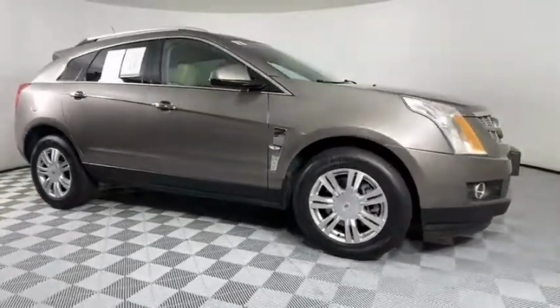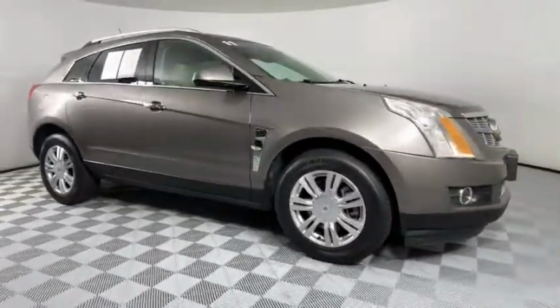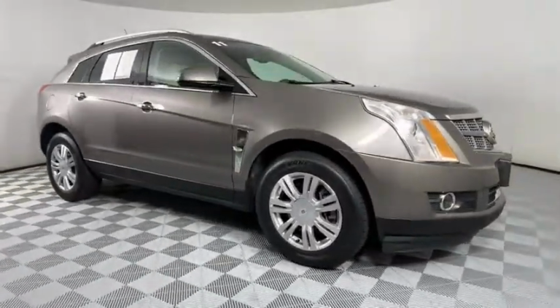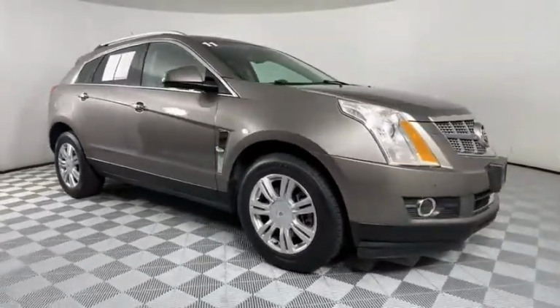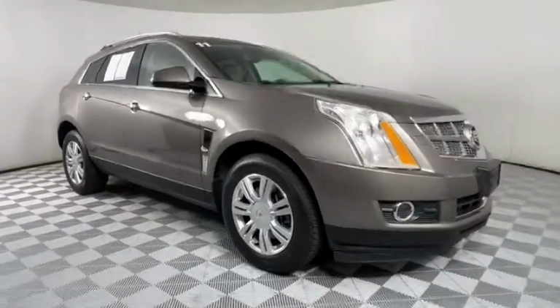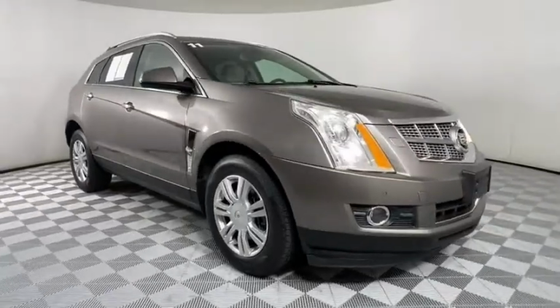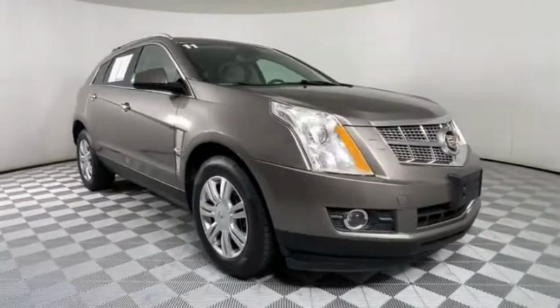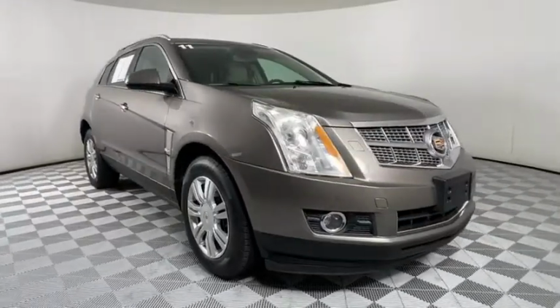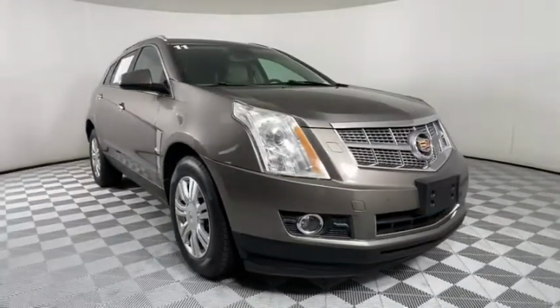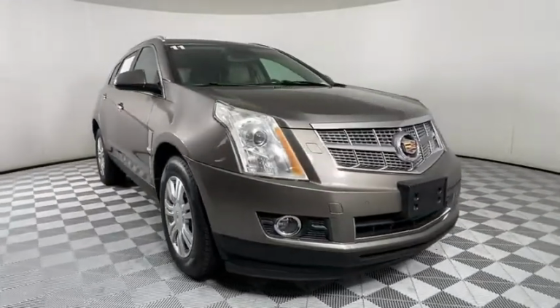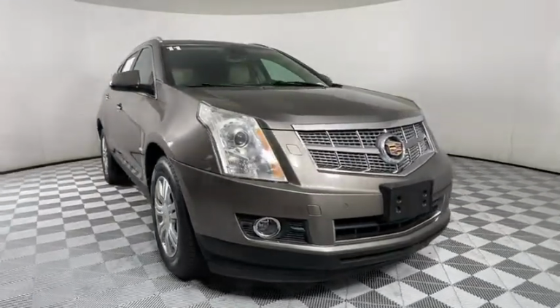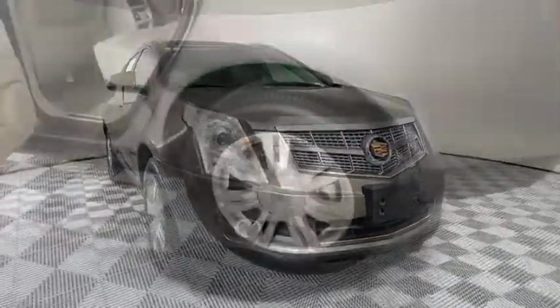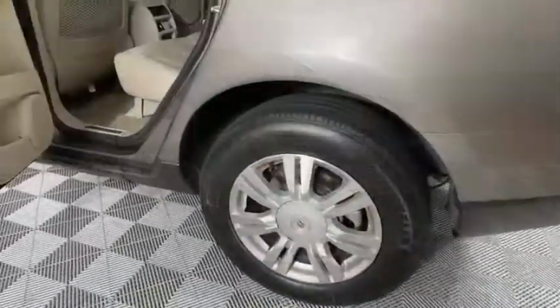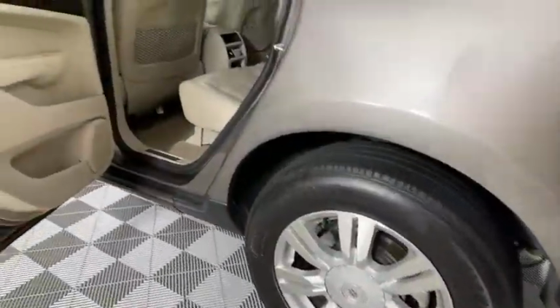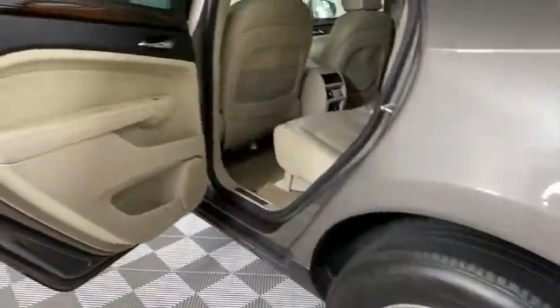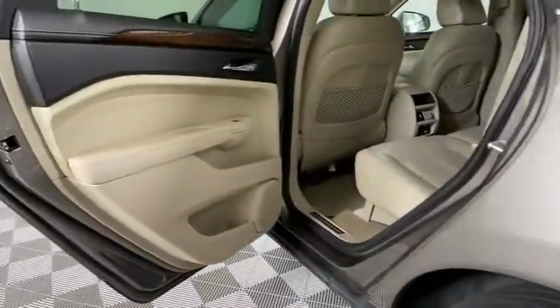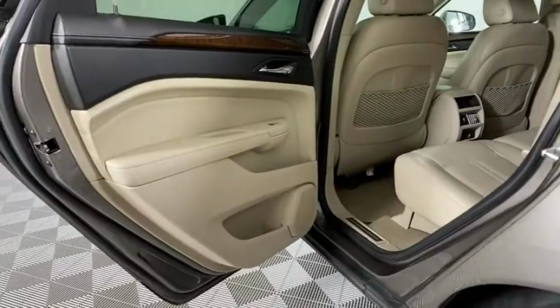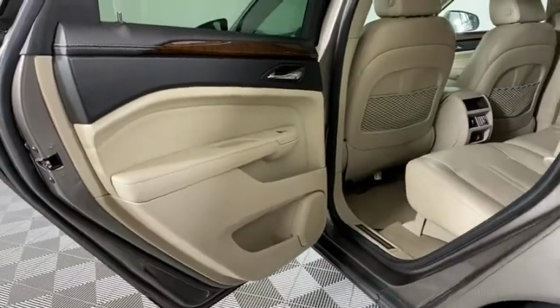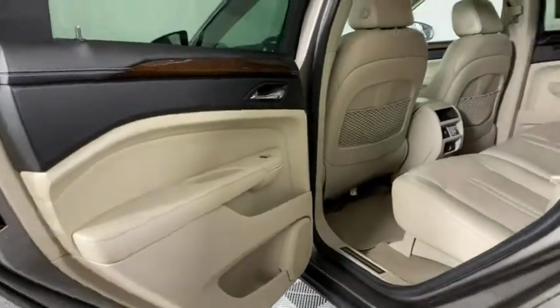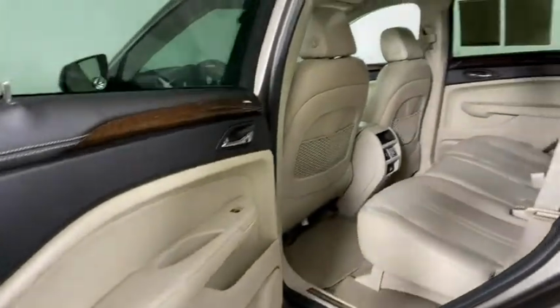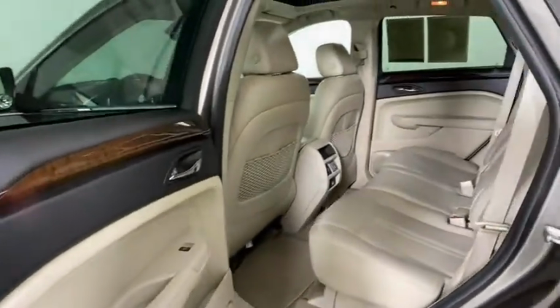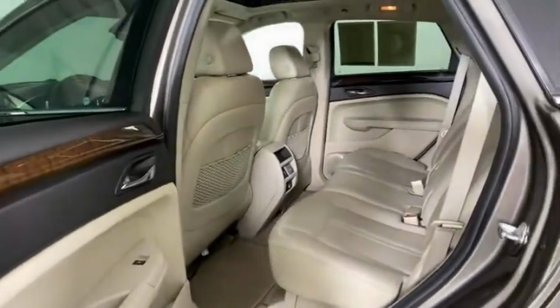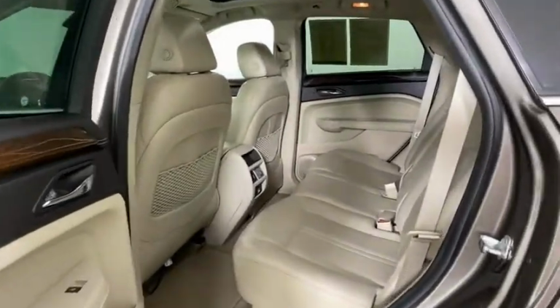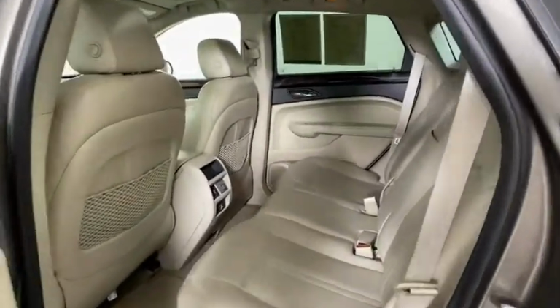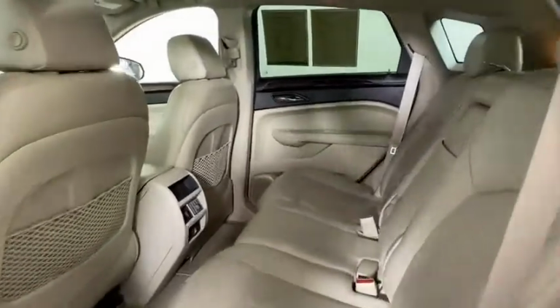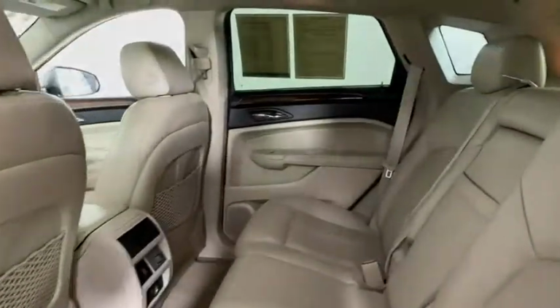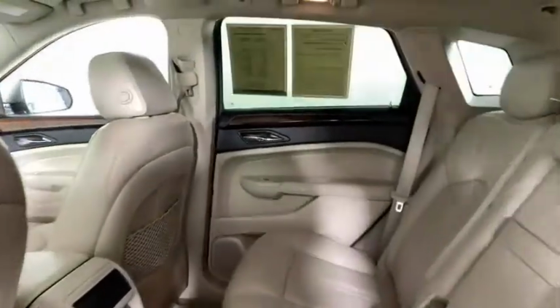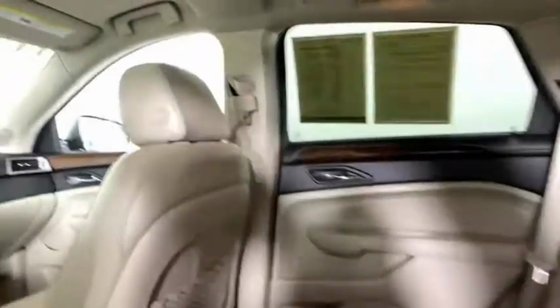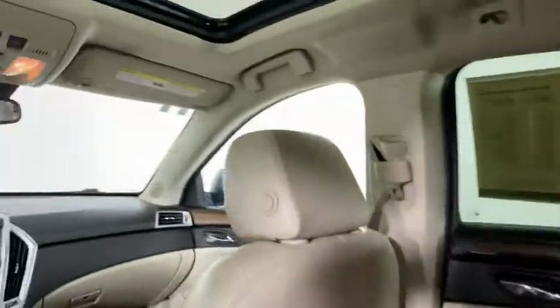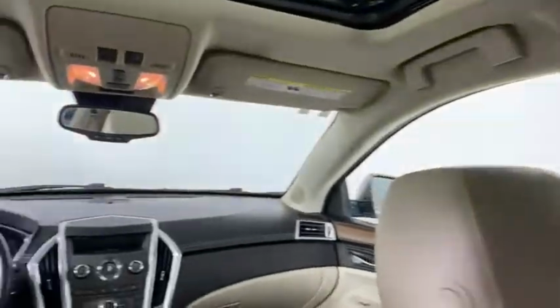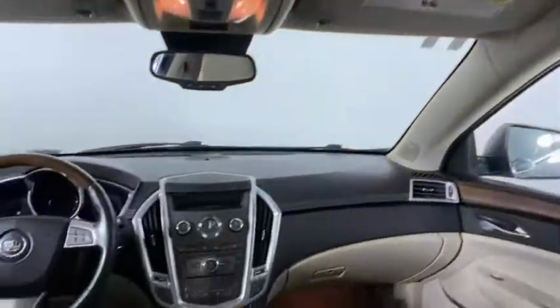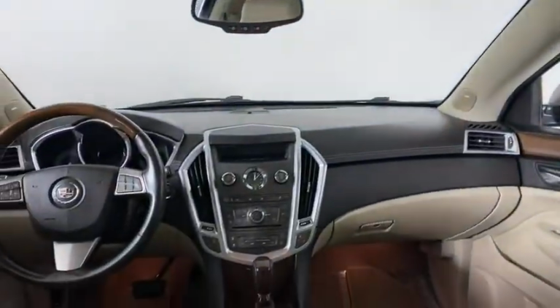Here are some of this vehicle's great options: steering wheel audio controls, keyless entry, navigation system, backup camera, anti-lock braking system, Bose sound system, power passenger seat, traction control, stability control.